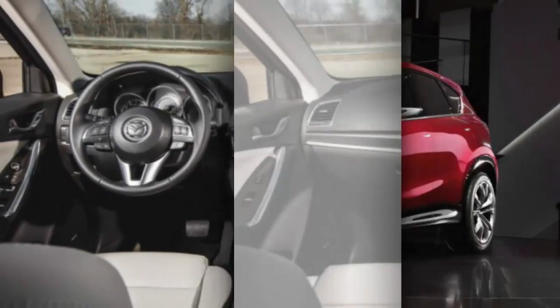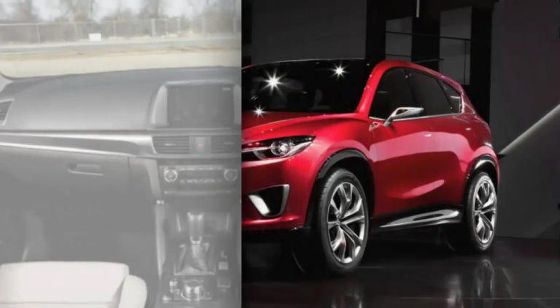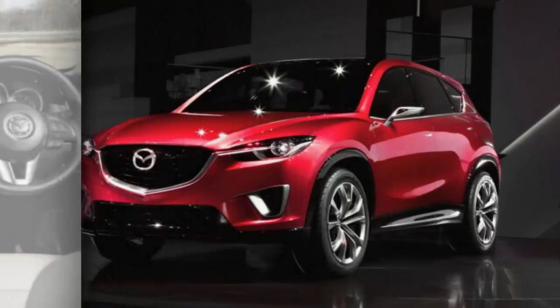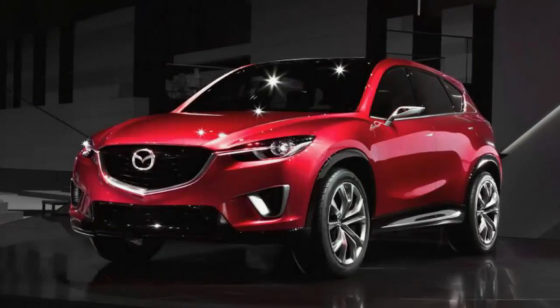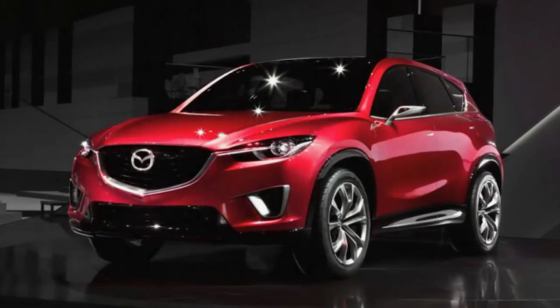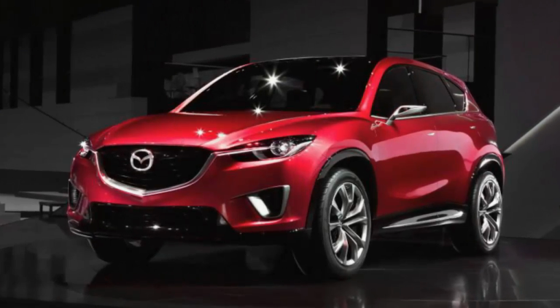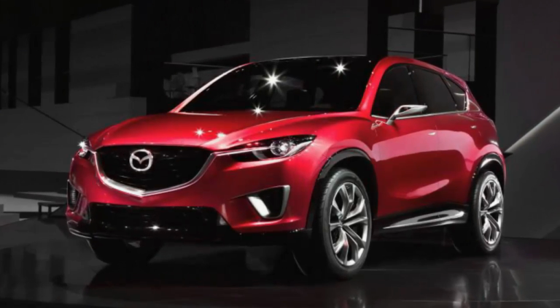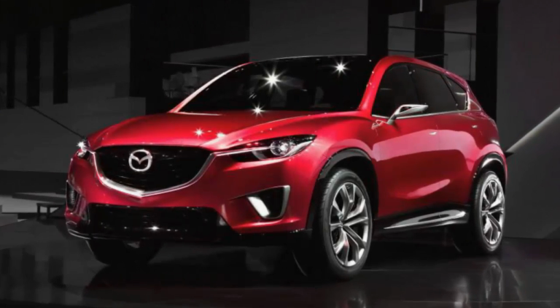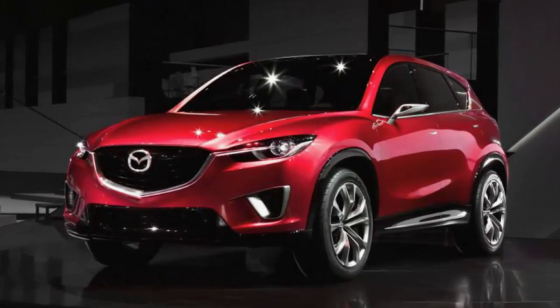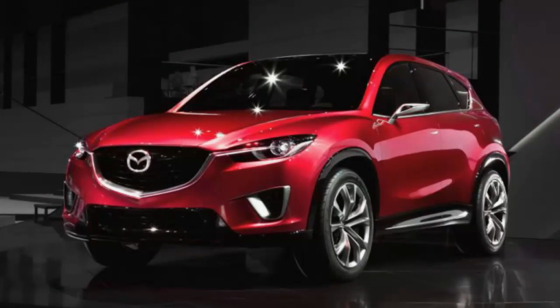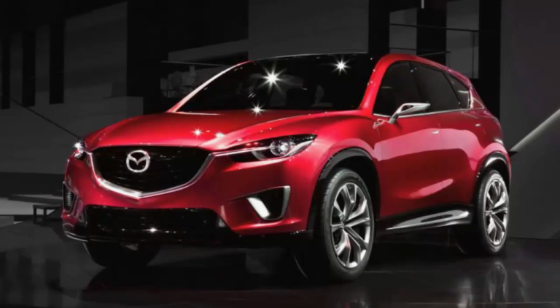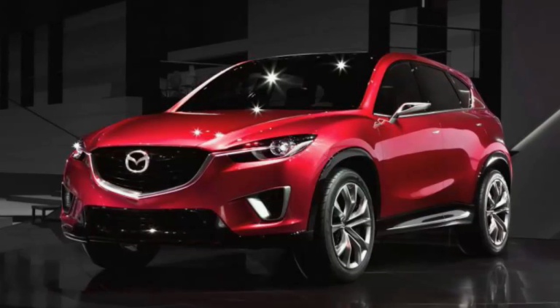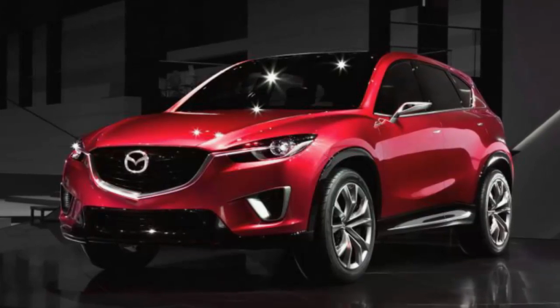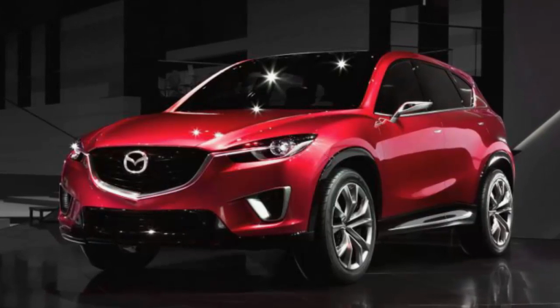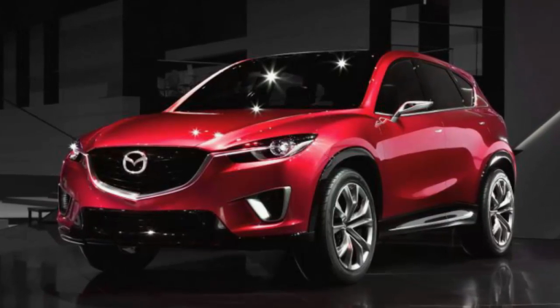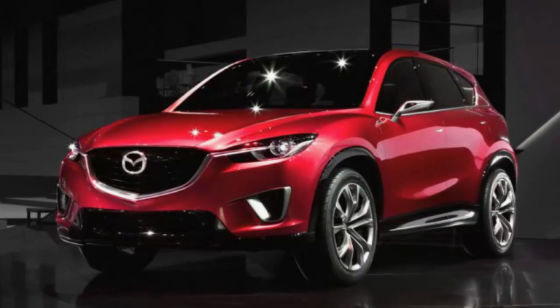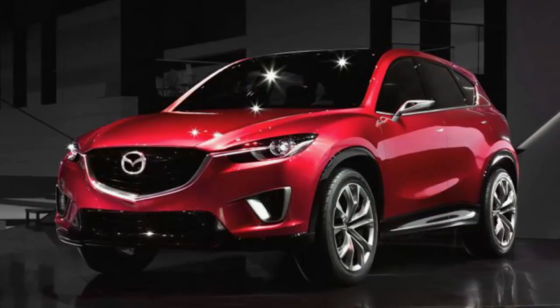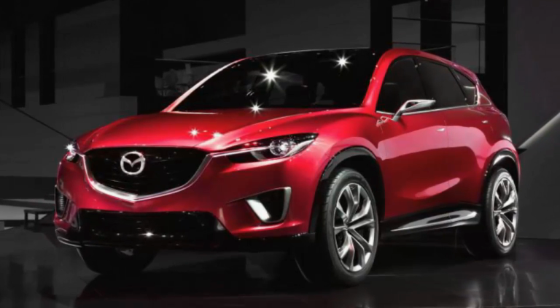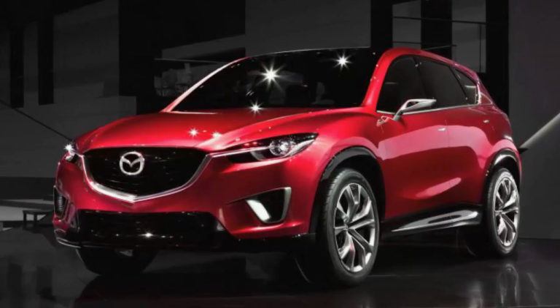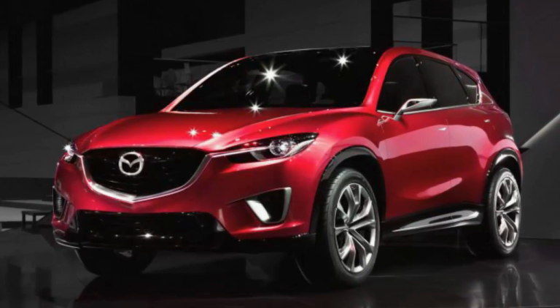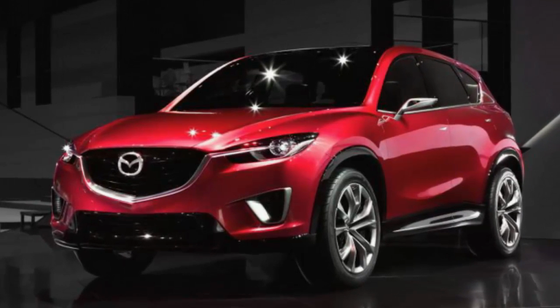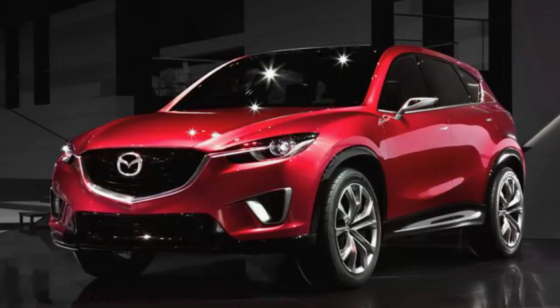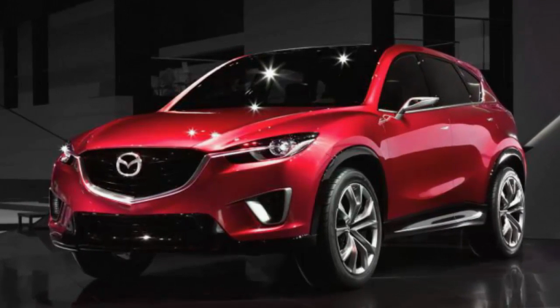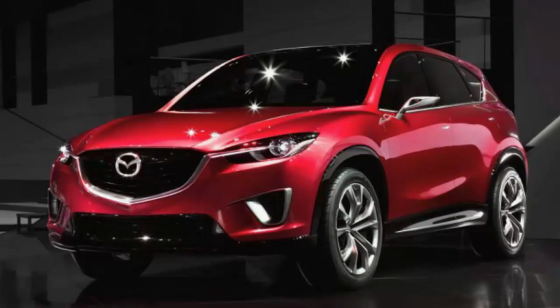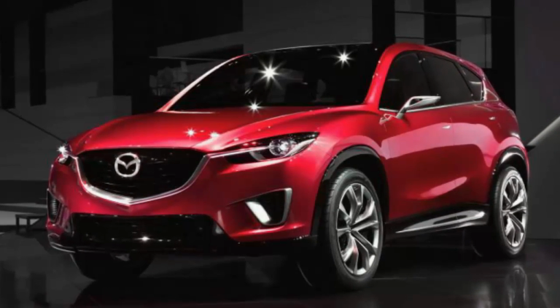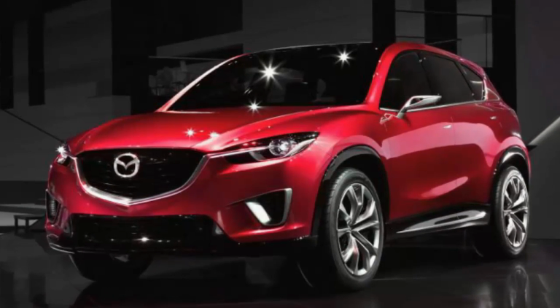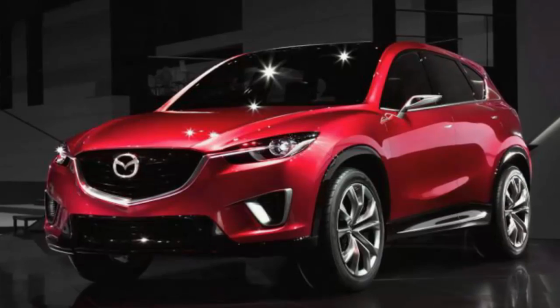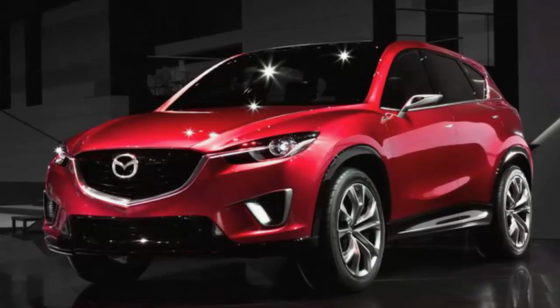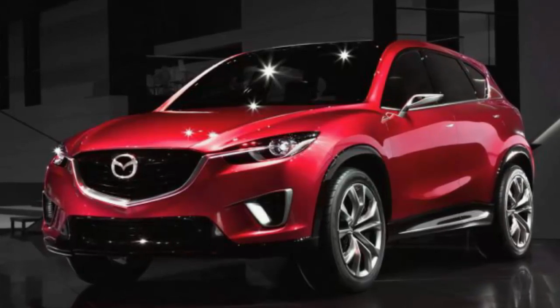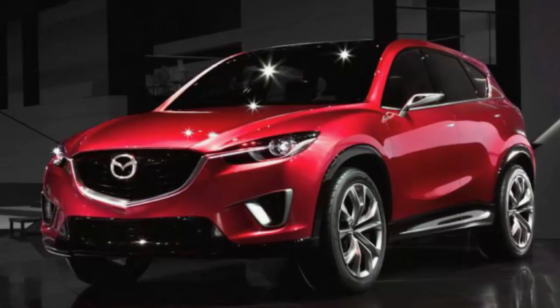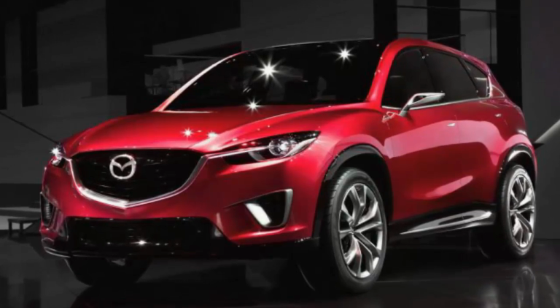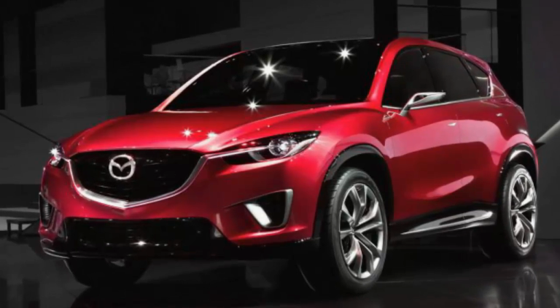Mazda, however, claims that the vehicle's center of gravity has been lowered, which should make the already fun-to-drive CX-5 that much more of a thrill to pilot.